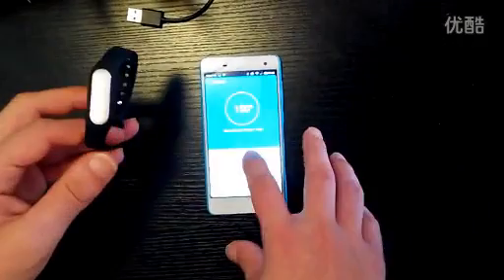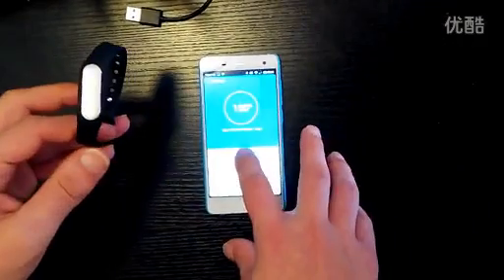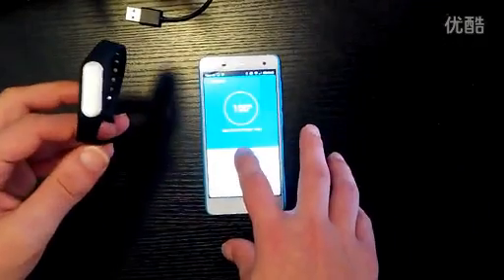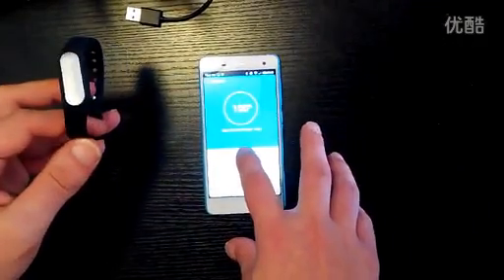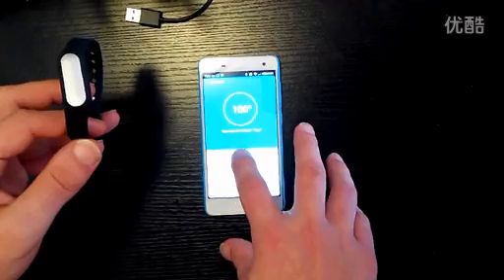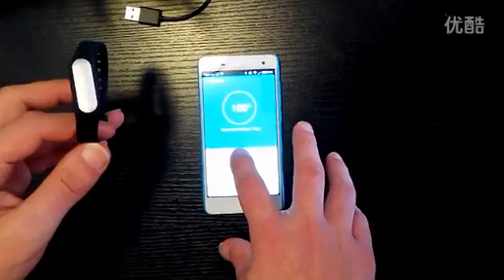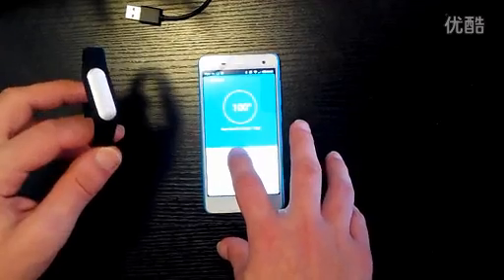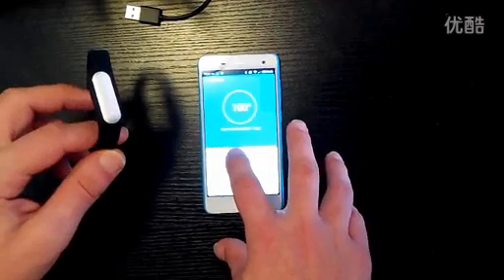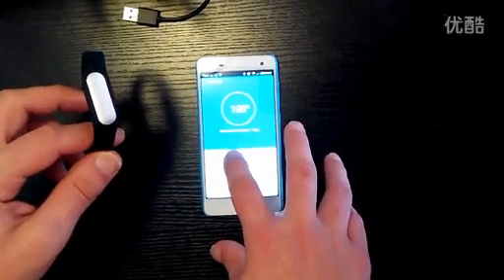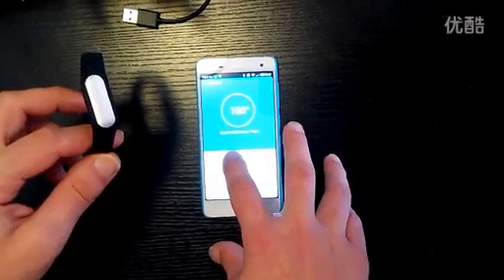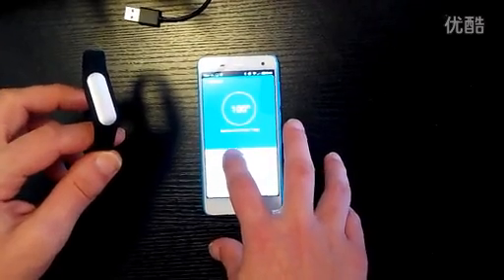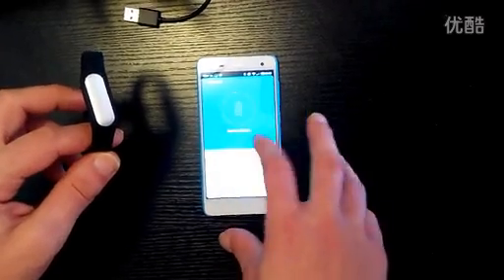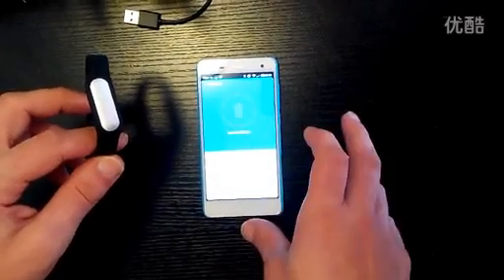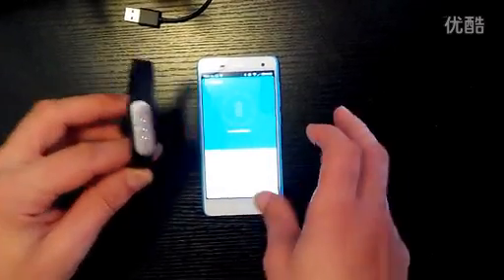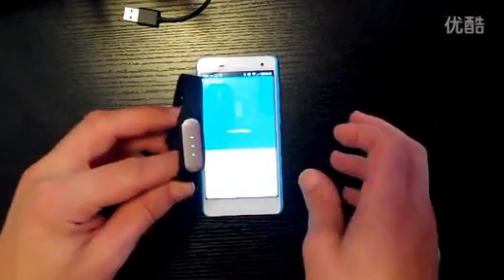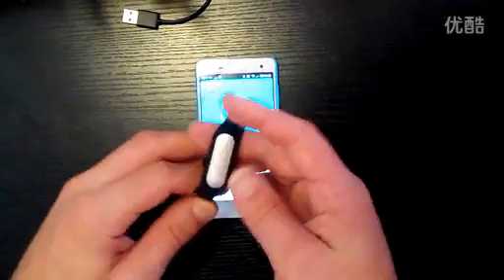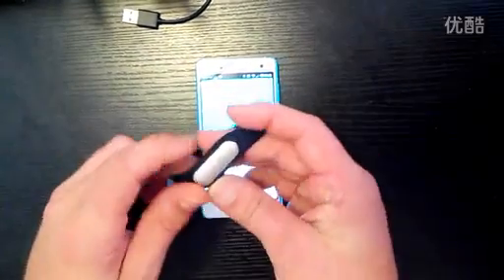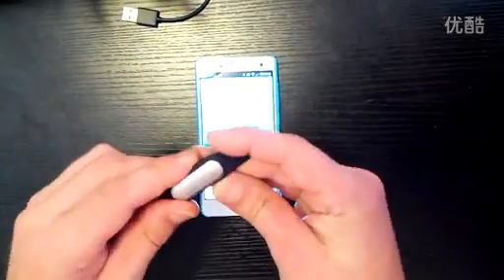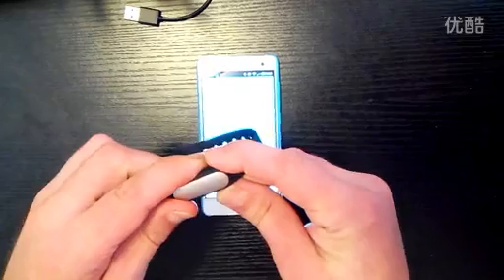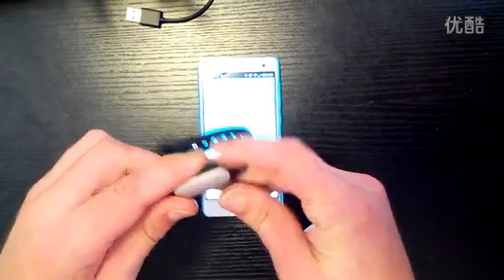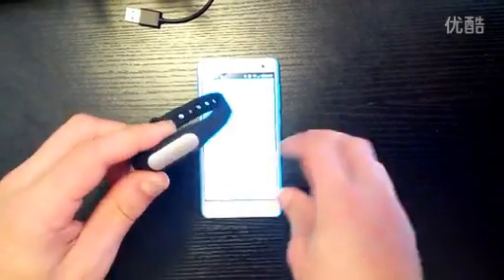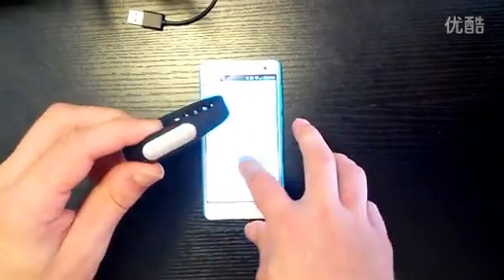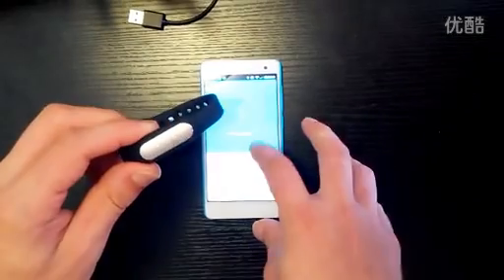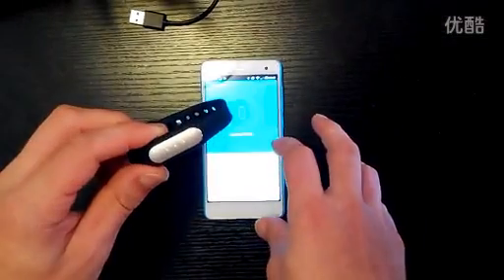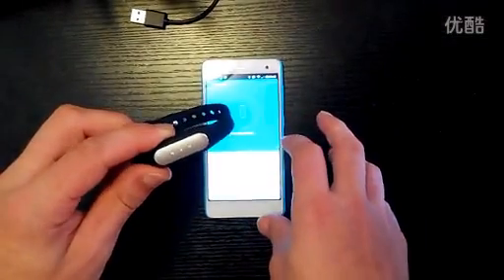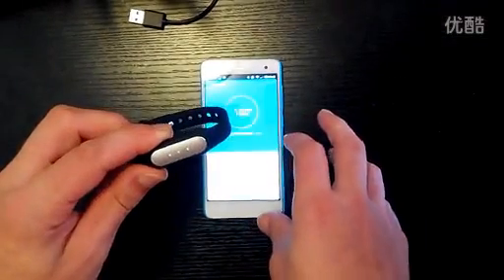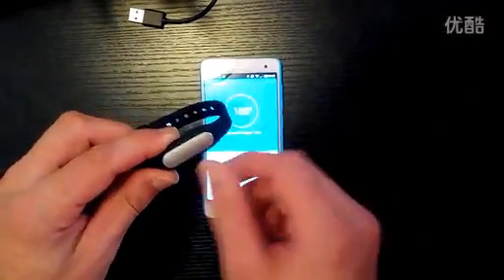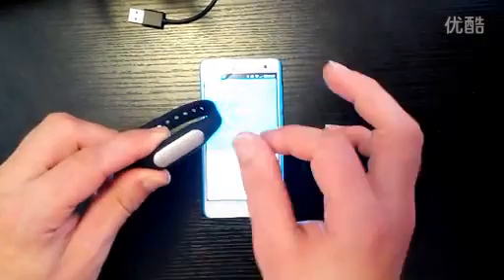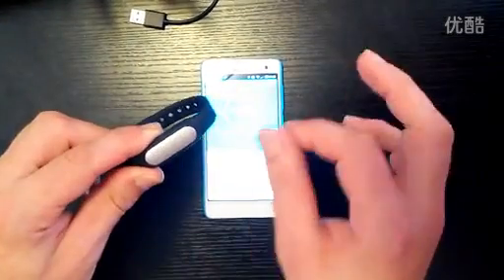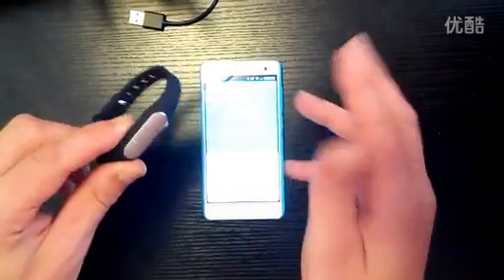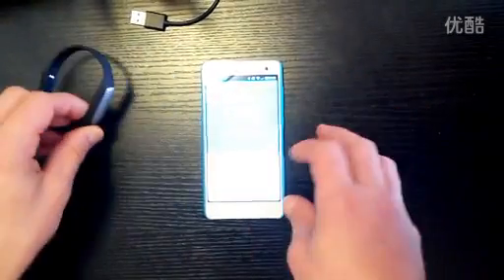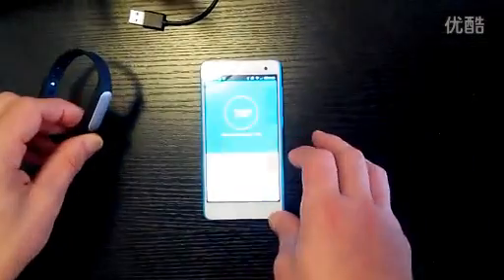There's also a feature called Locate Mi Band. So if you lose your Mi Band for any reason, you can press Locate Mi Band and a vibration will occur on the Mi Band and some LED lights will flash as well.